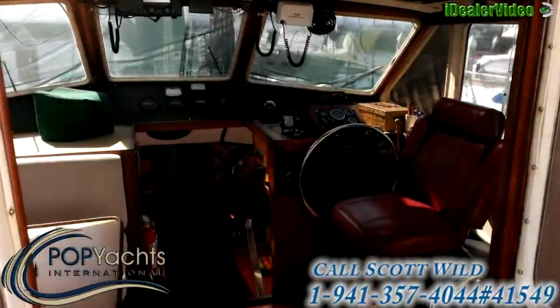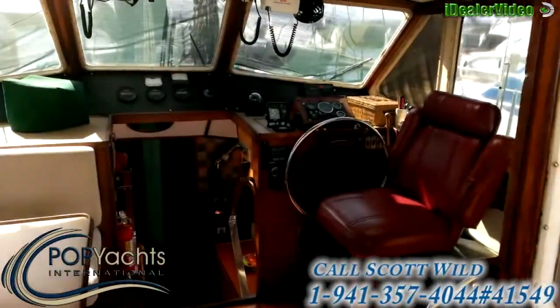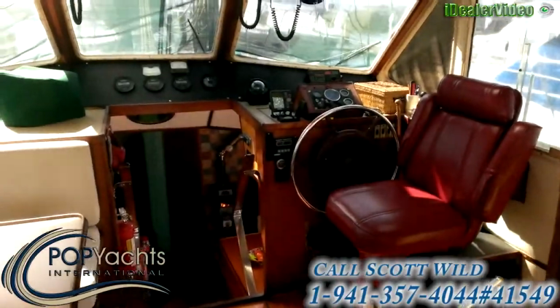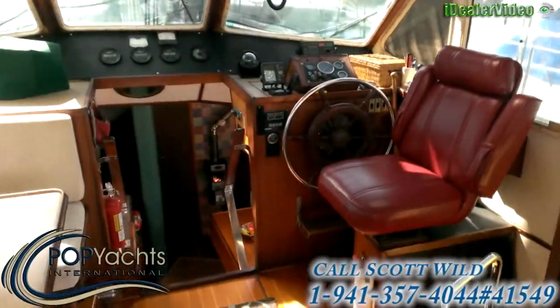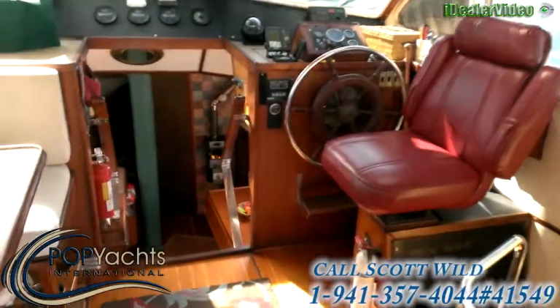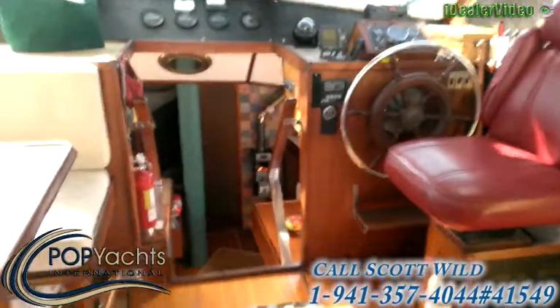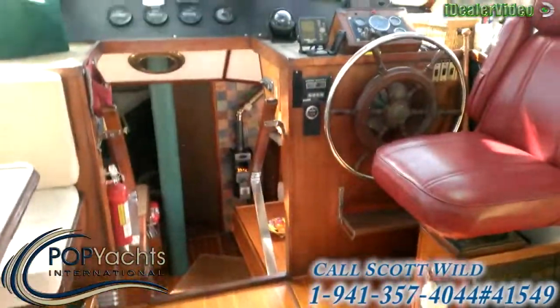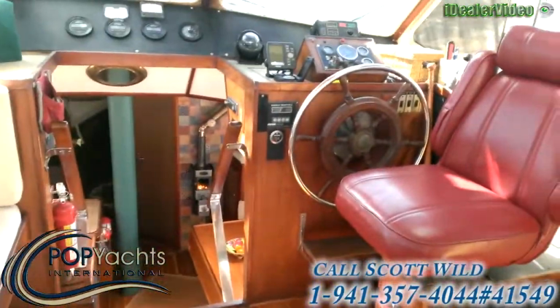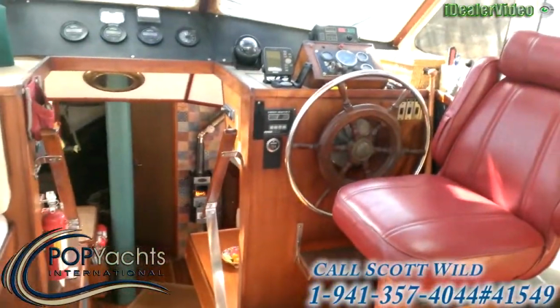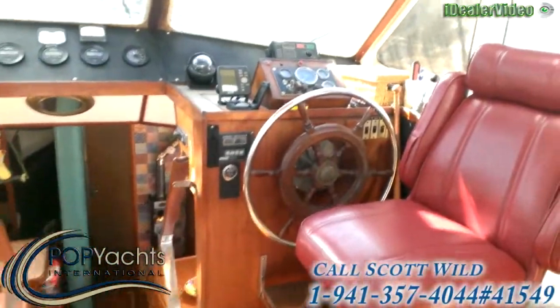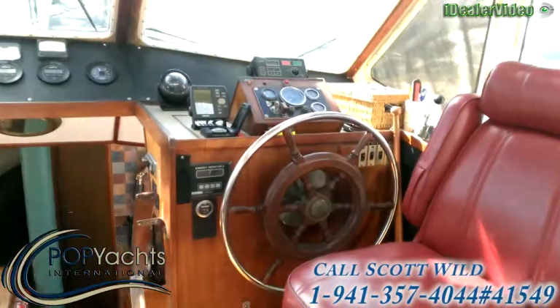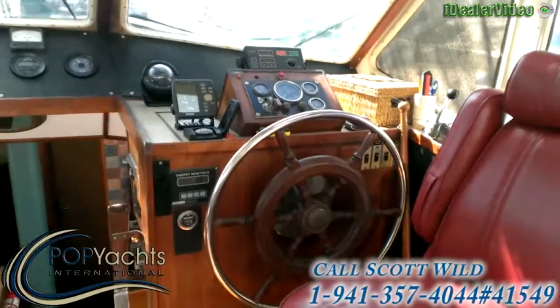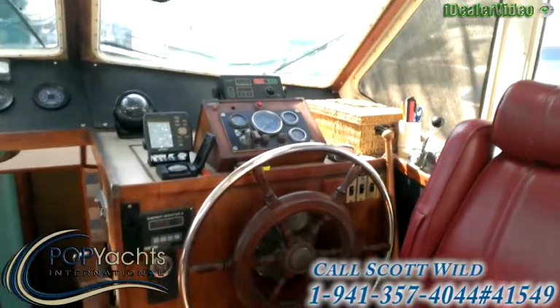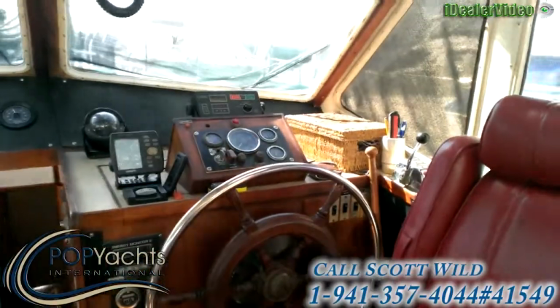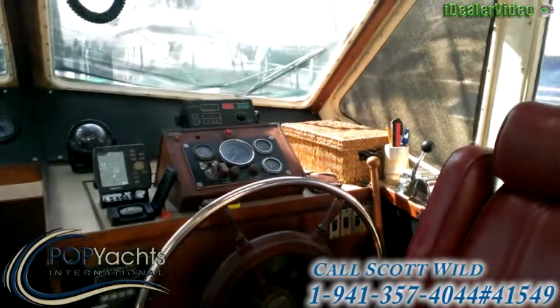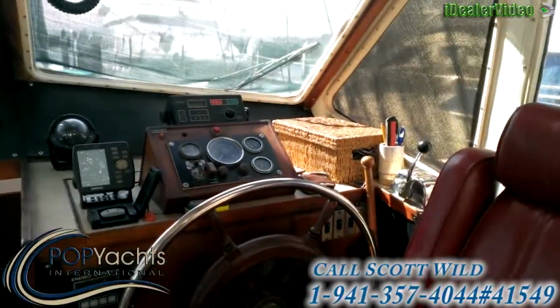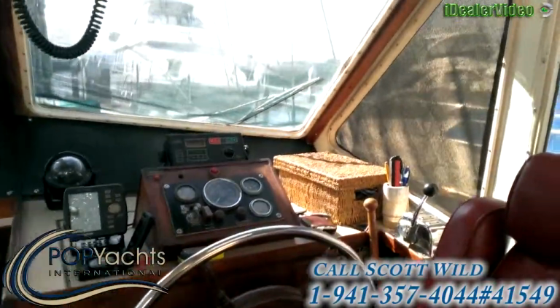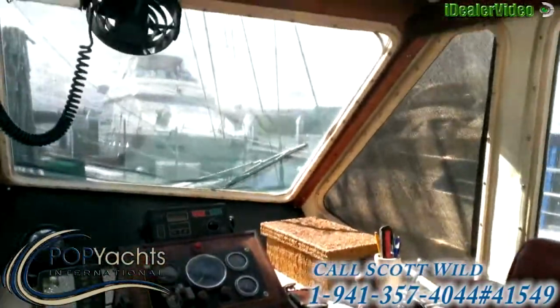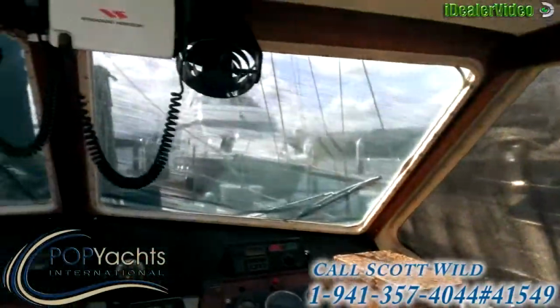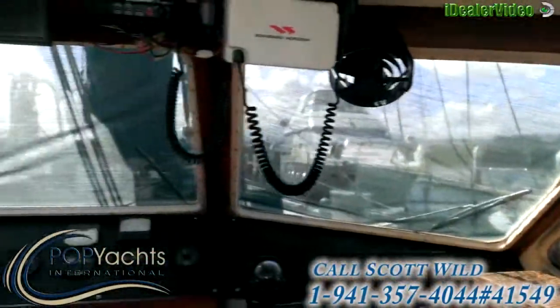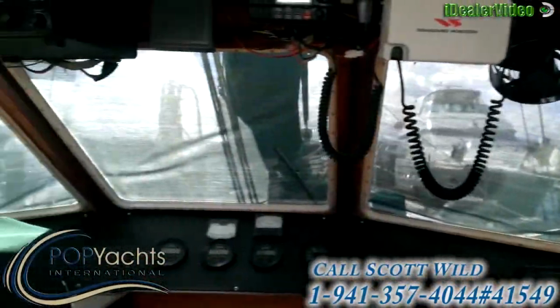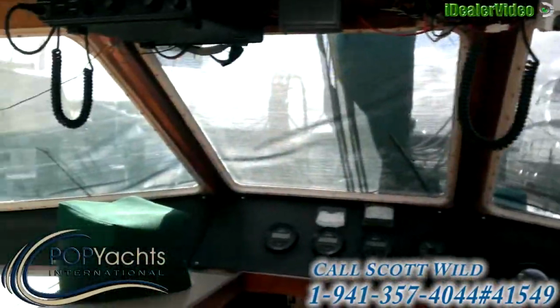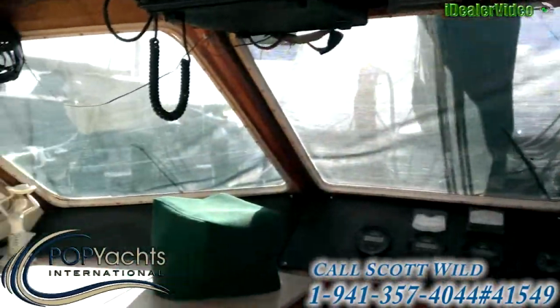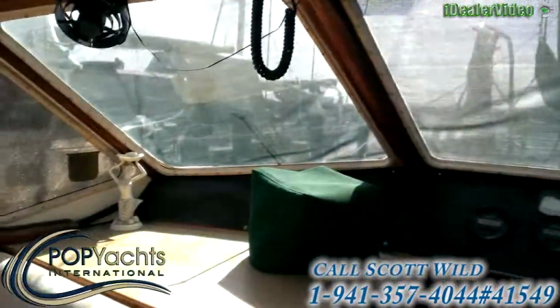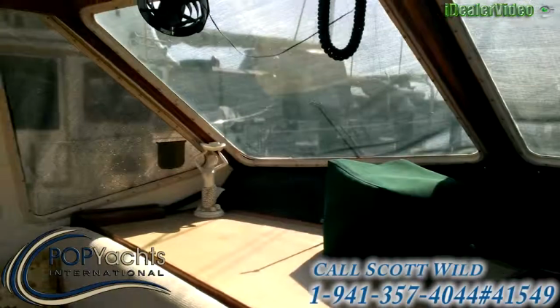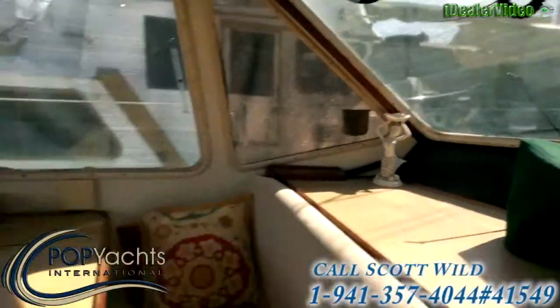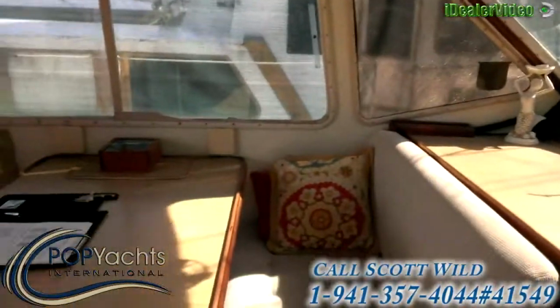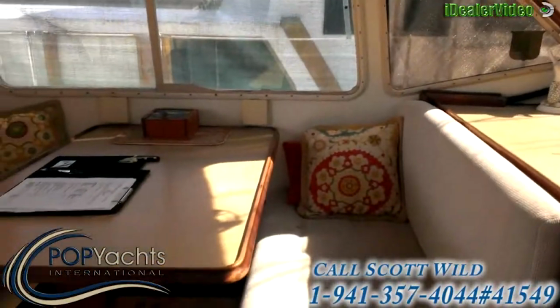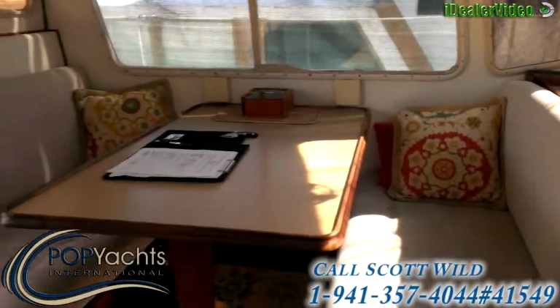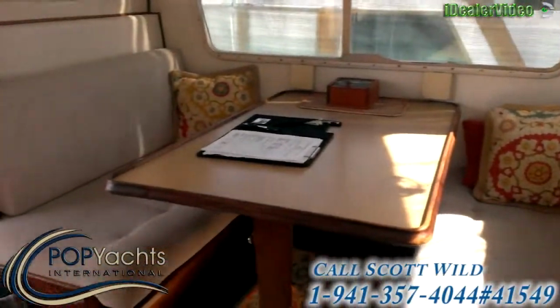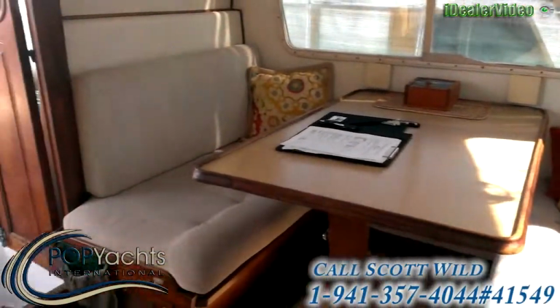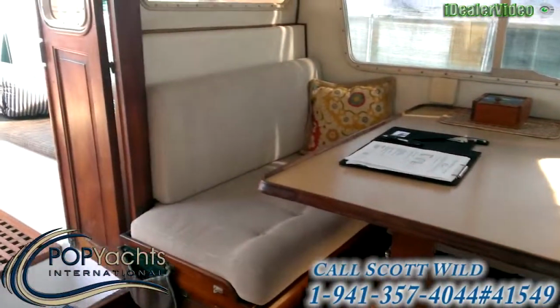Enter here into the pilothouse — the helm station. Great visibility. There's a dining settee area.